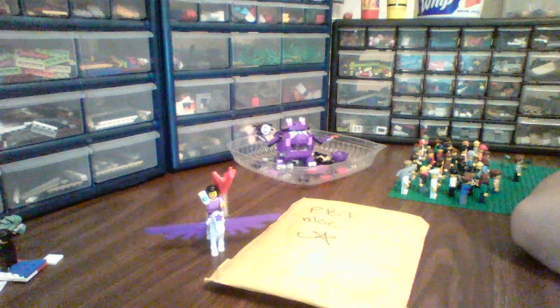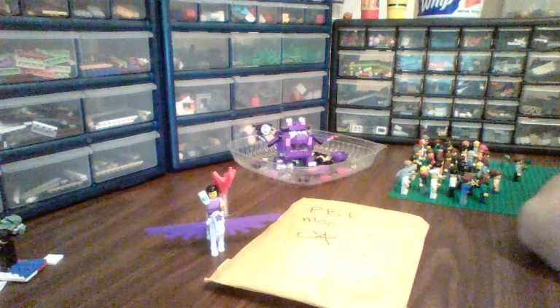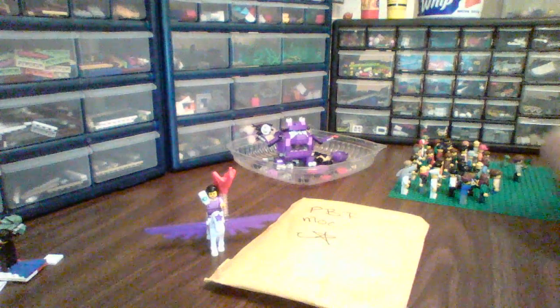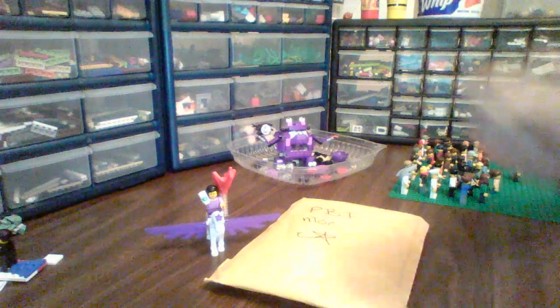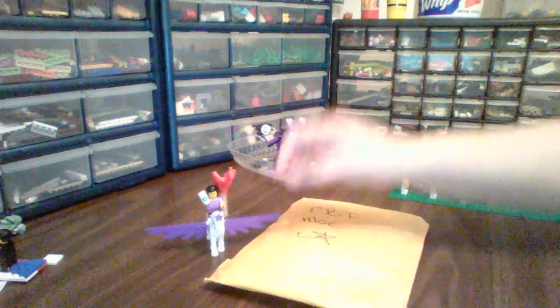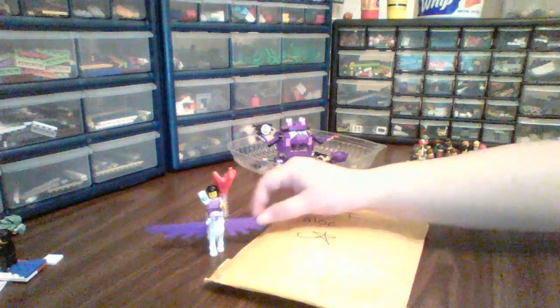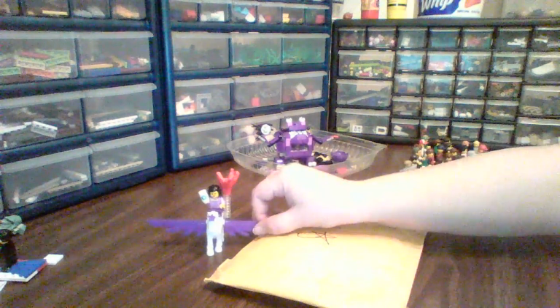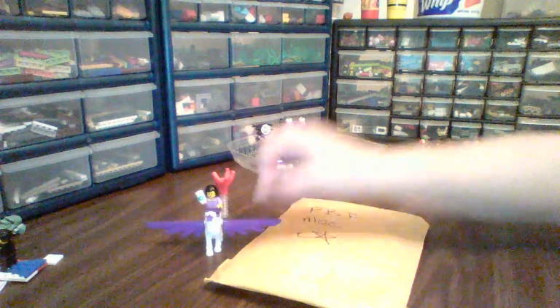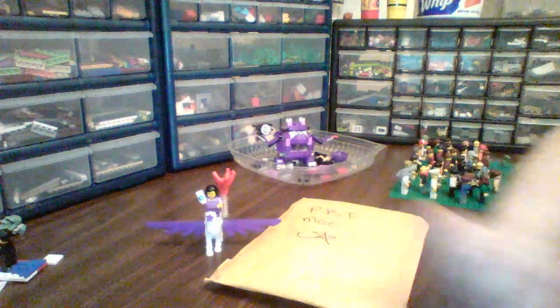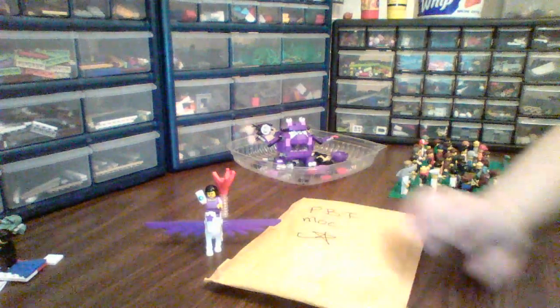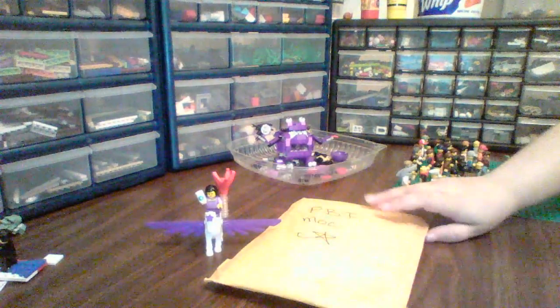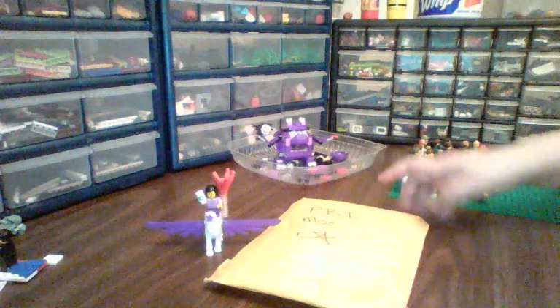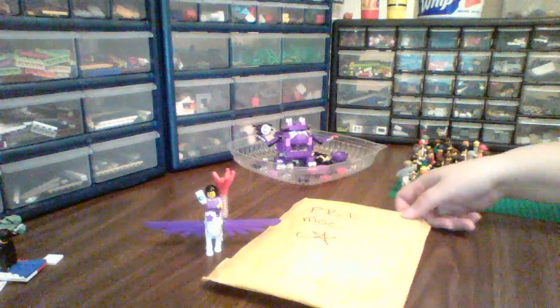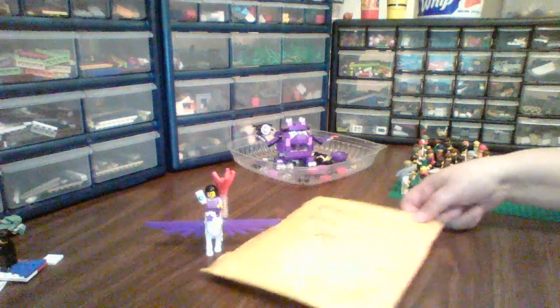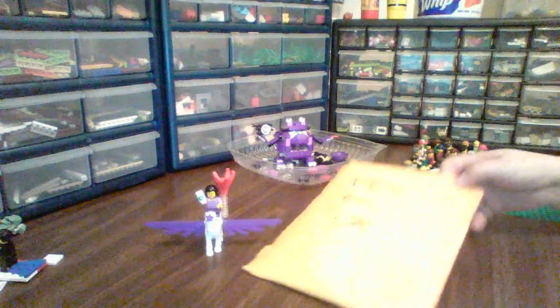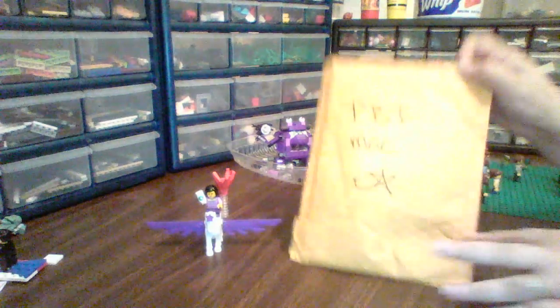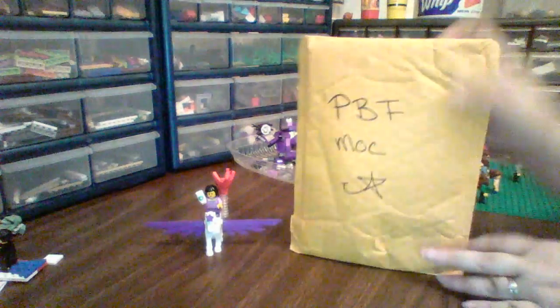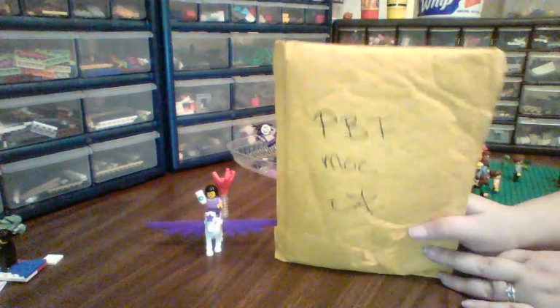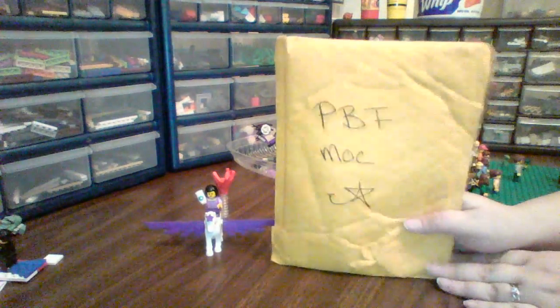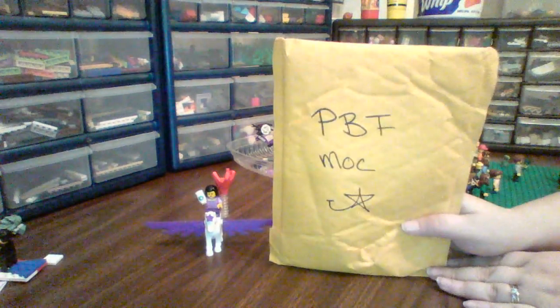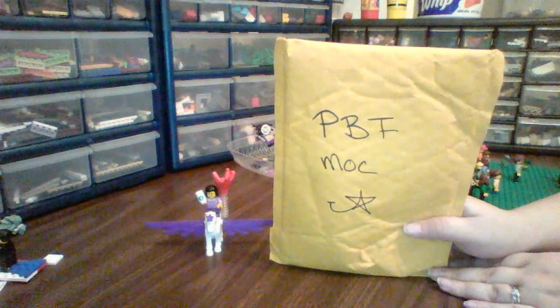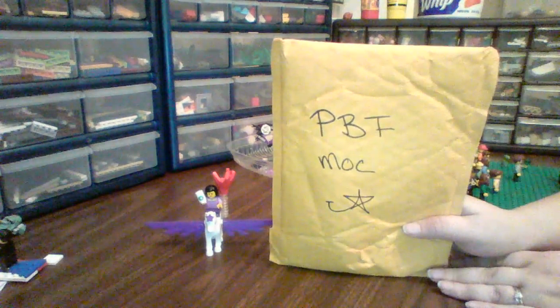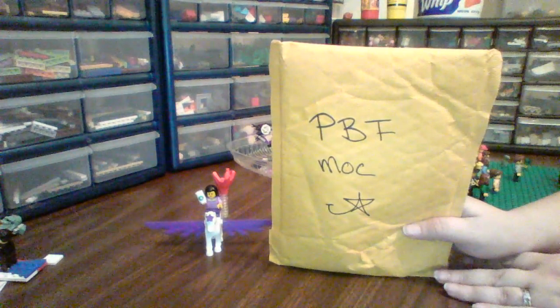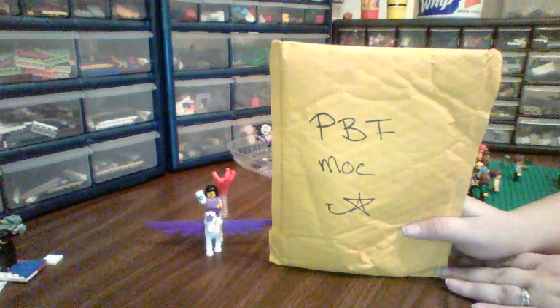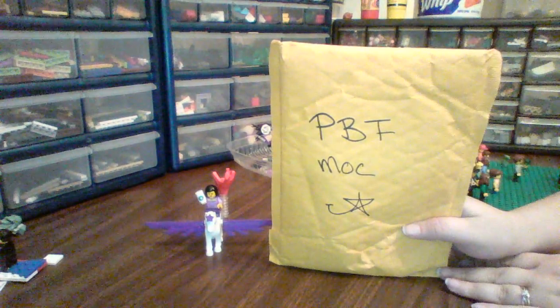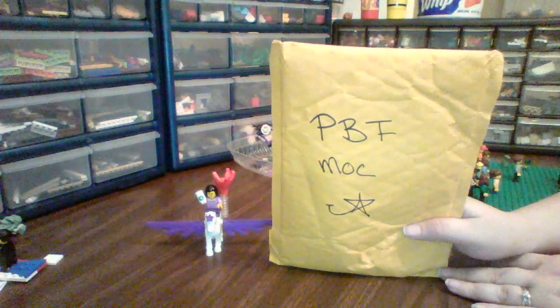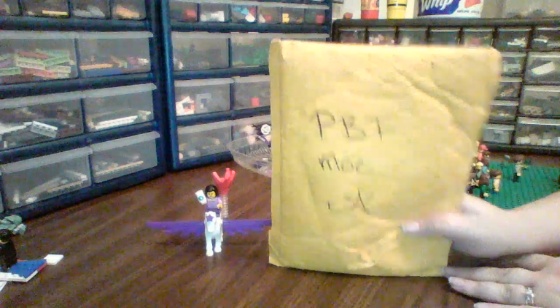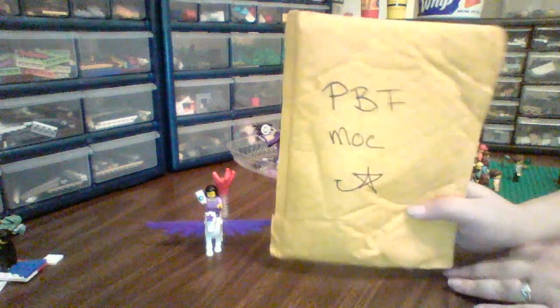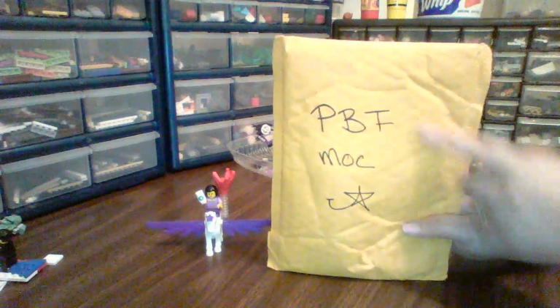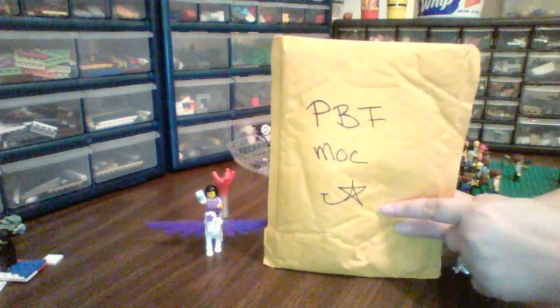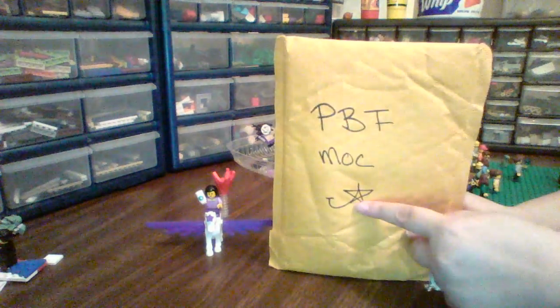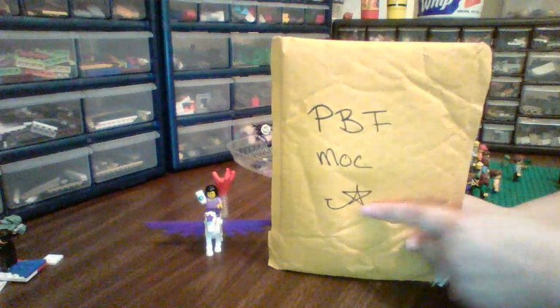Hey everybody, Mrs. Brick here, and I have got a Lego haul today. As you can see, this is for my Philly BrickFest mock. I wrote that on there — that's my logo.